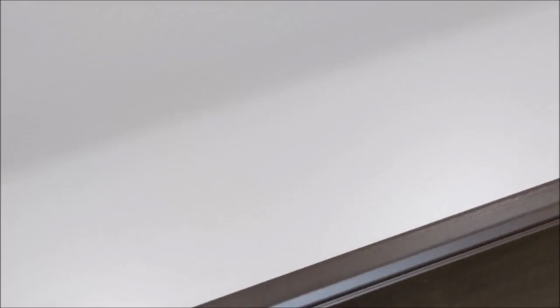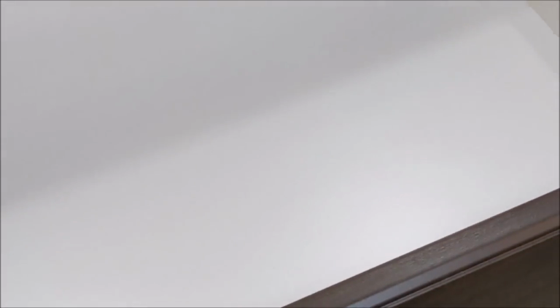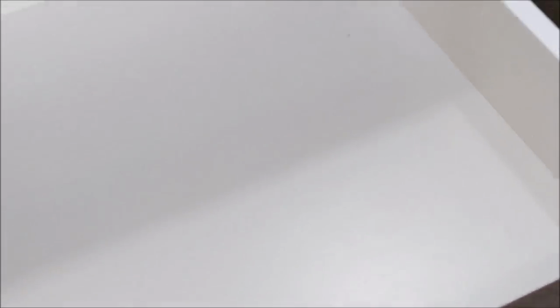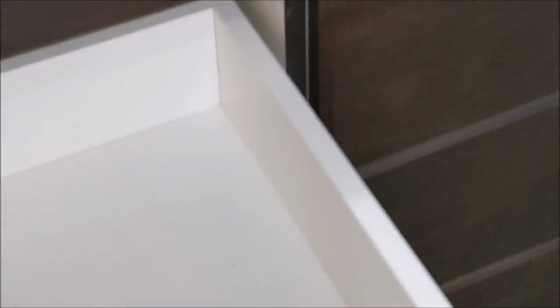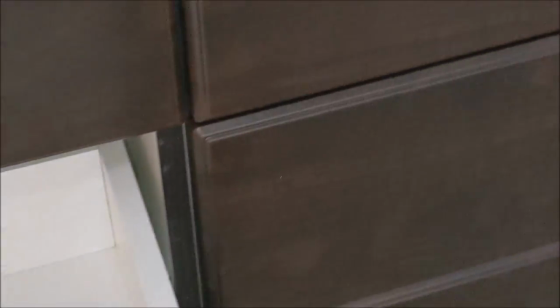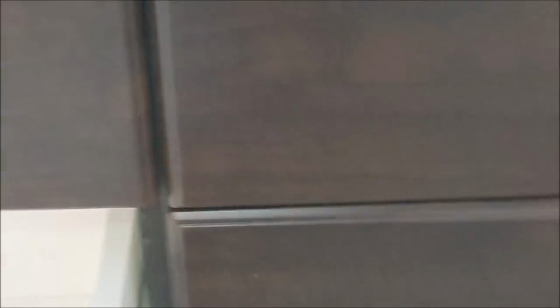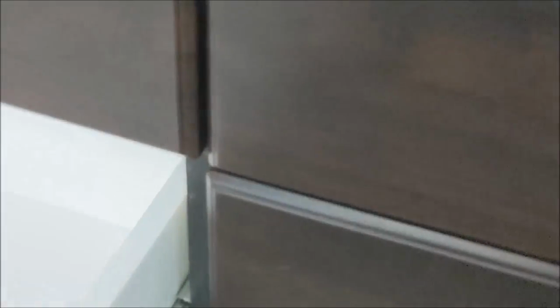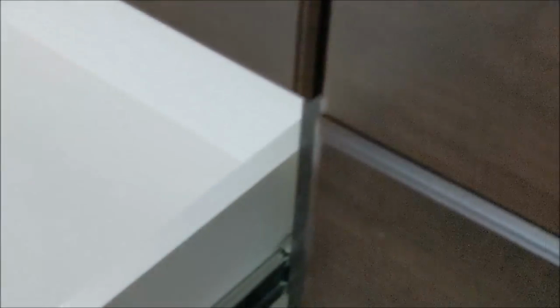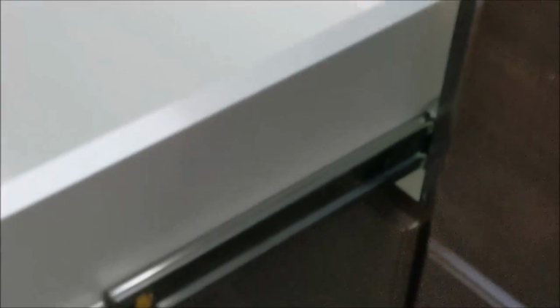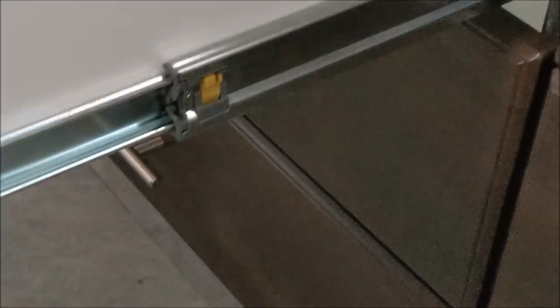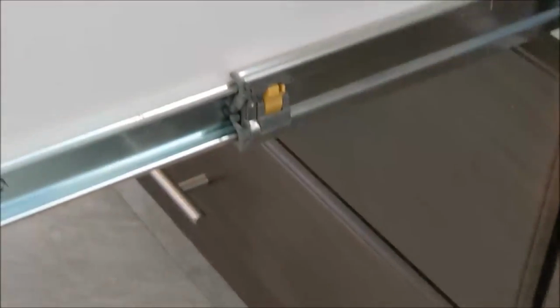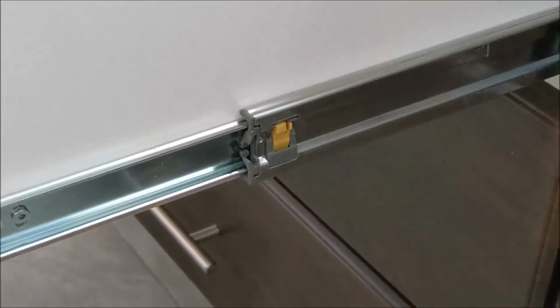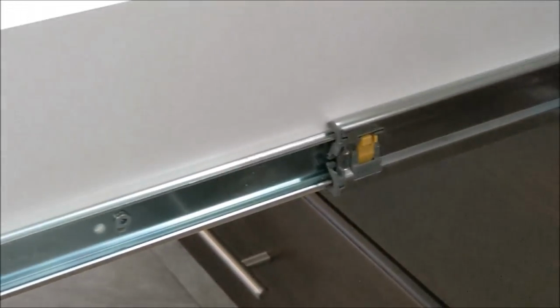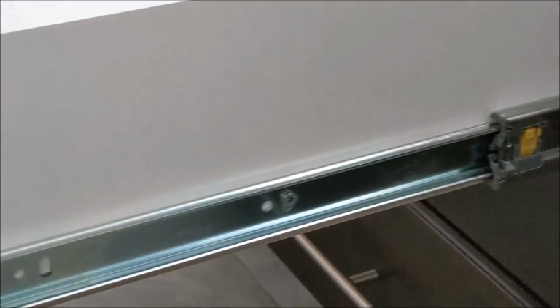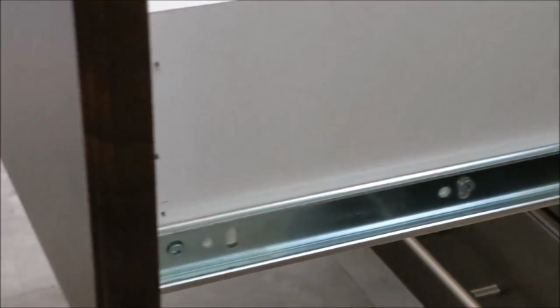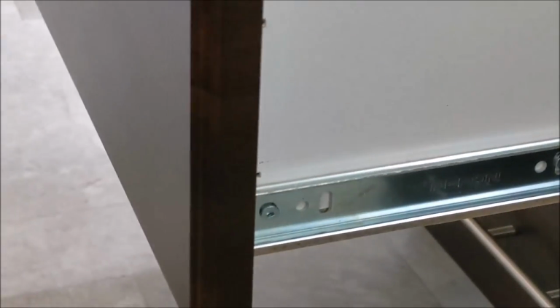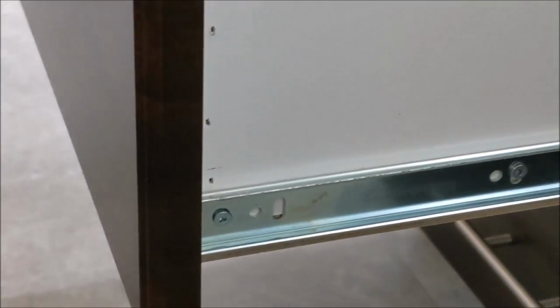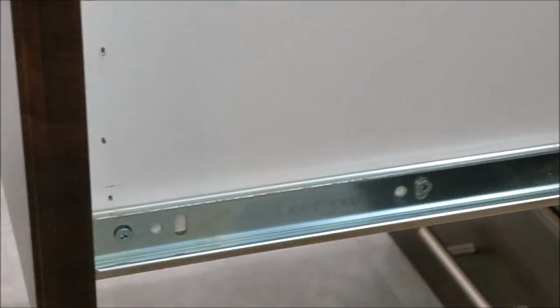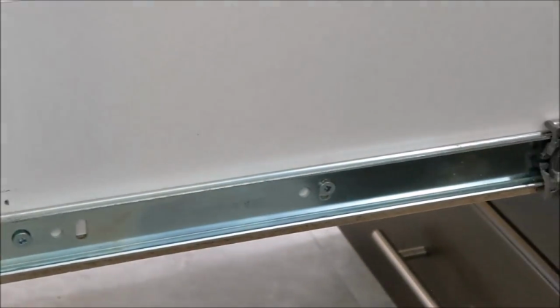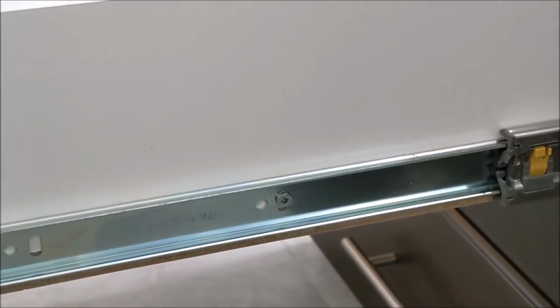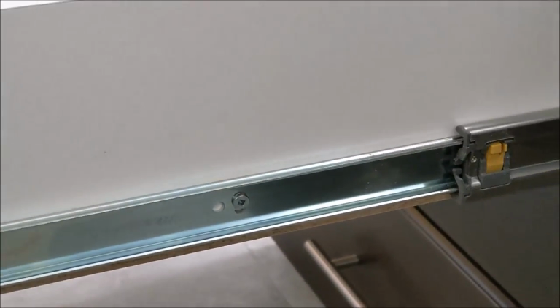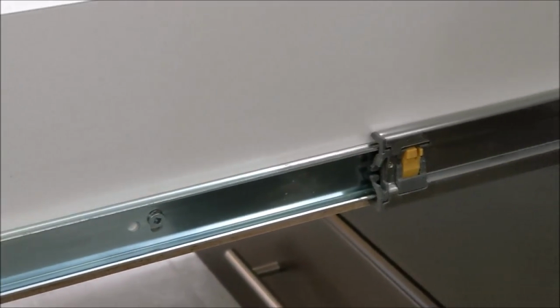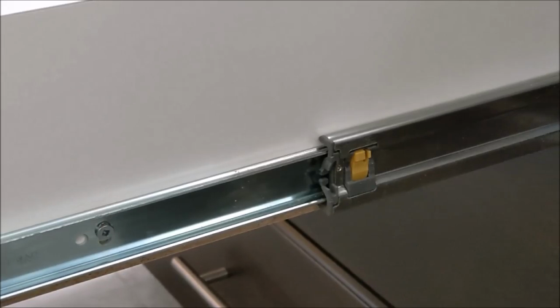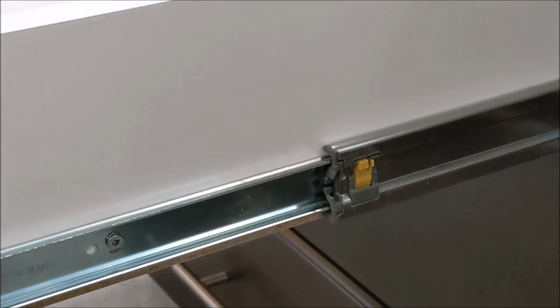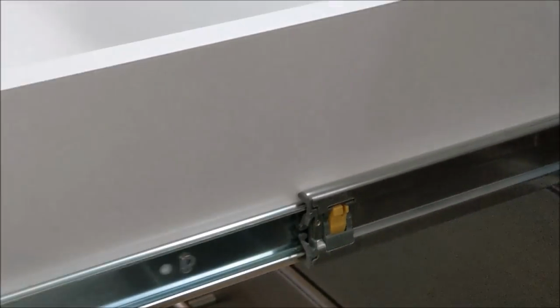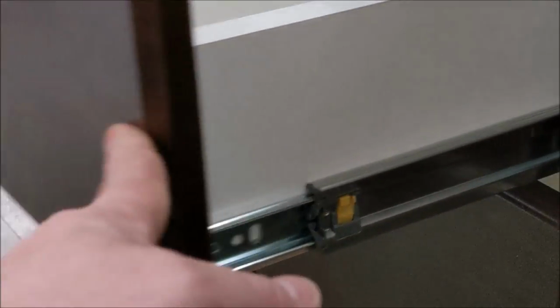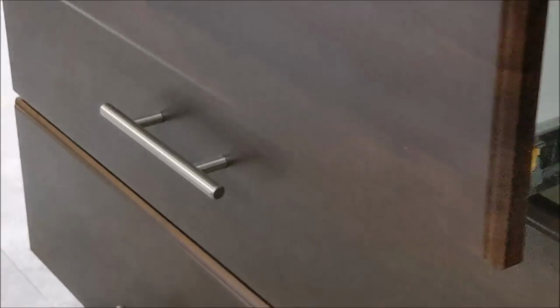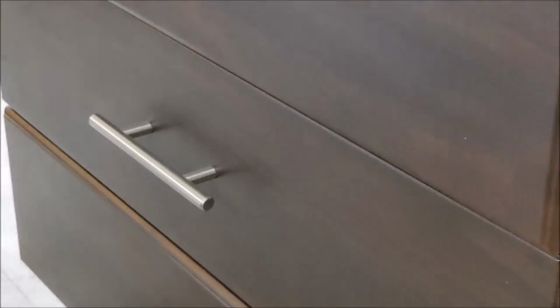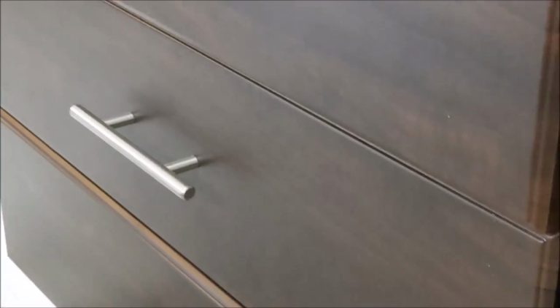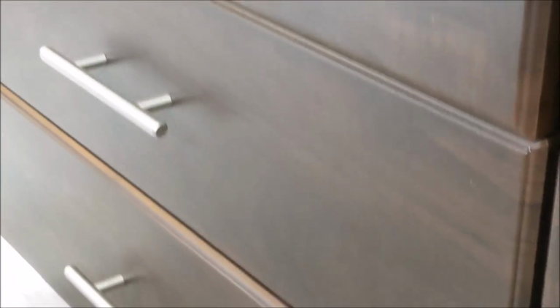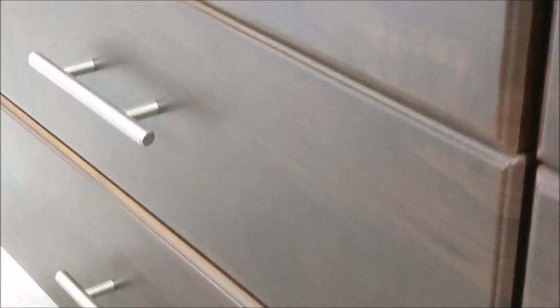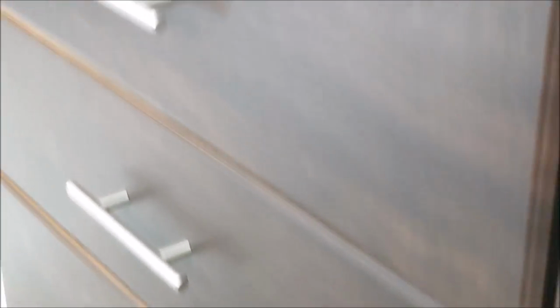Our drawers have heavy soft-close hardware on them, so there's no slam.